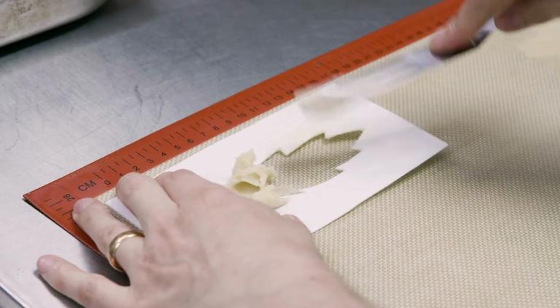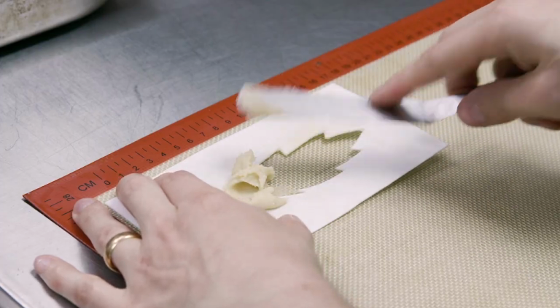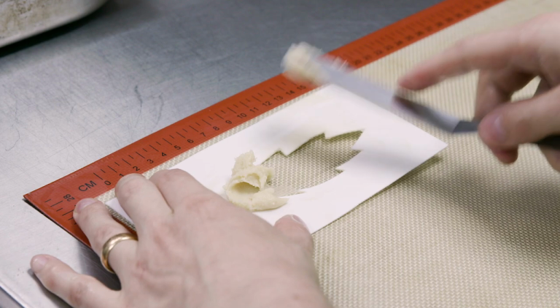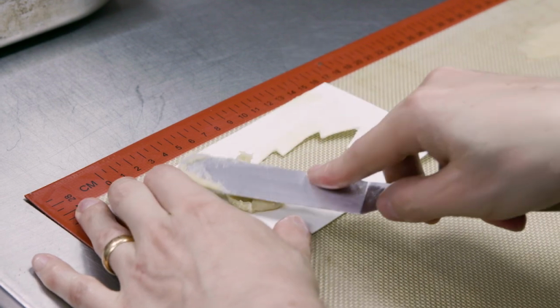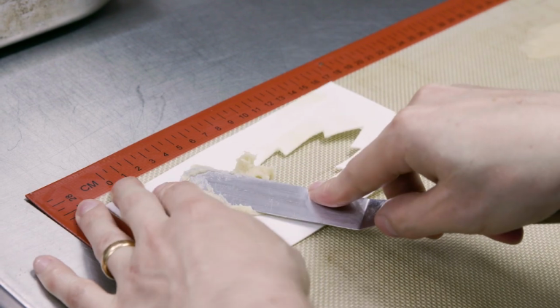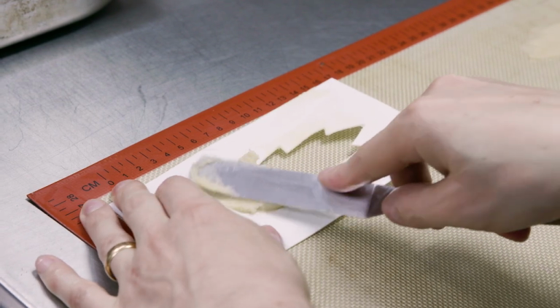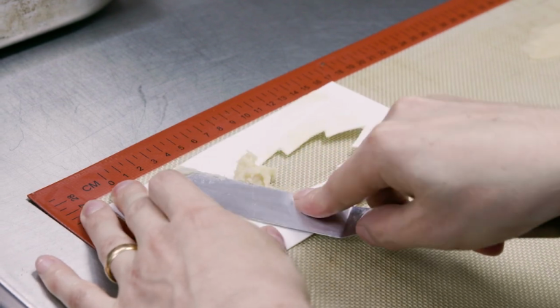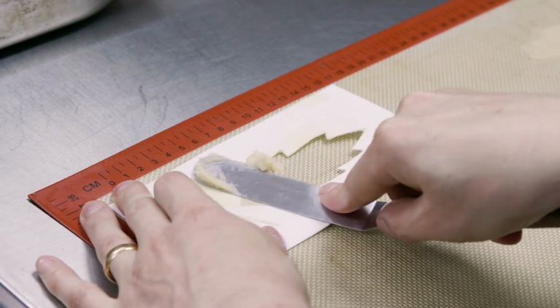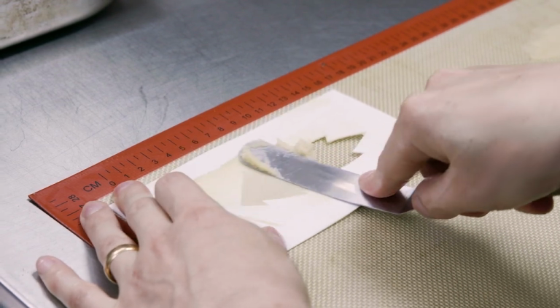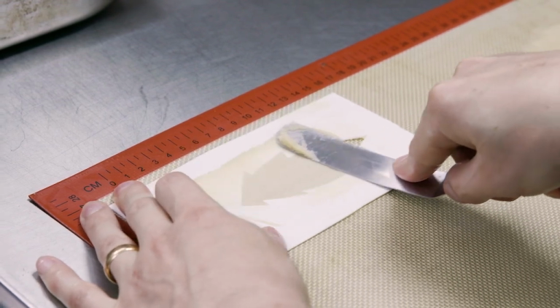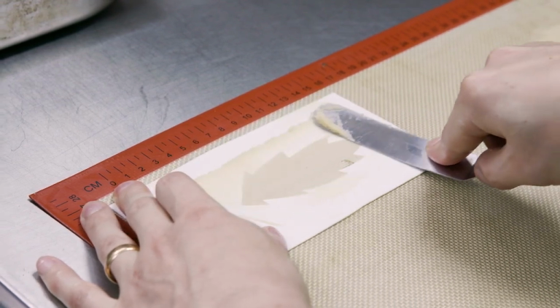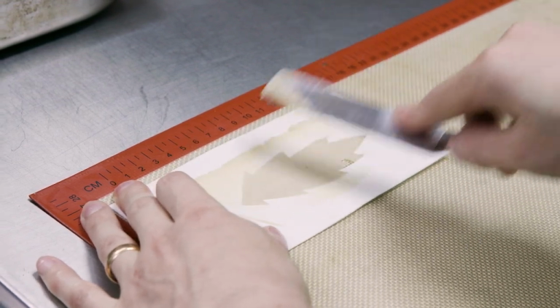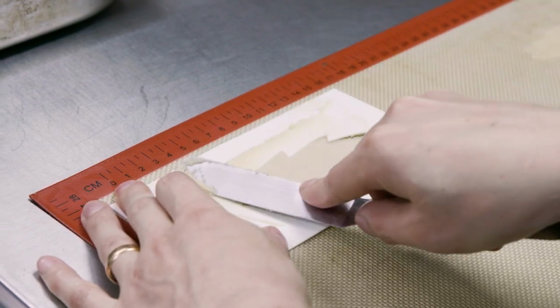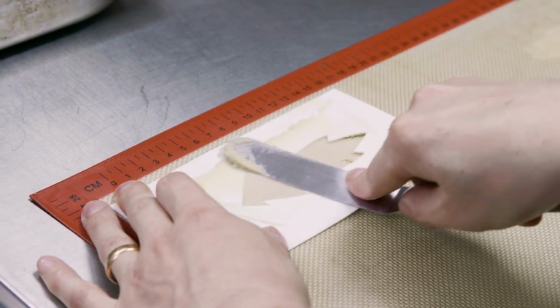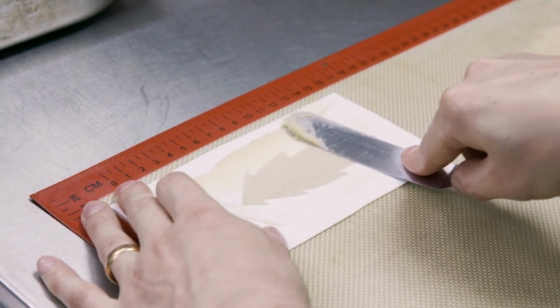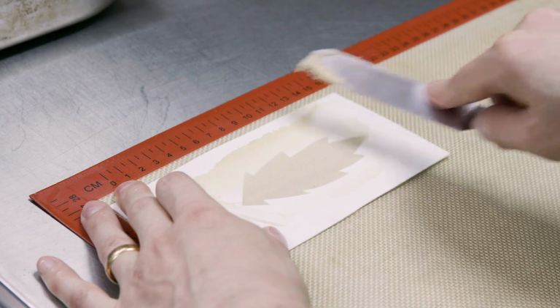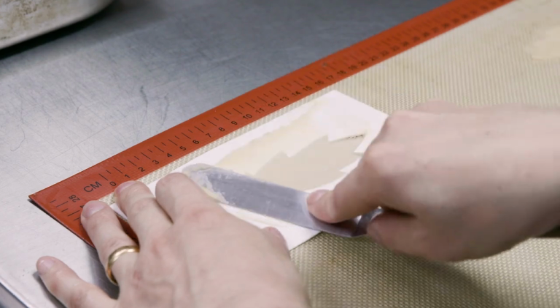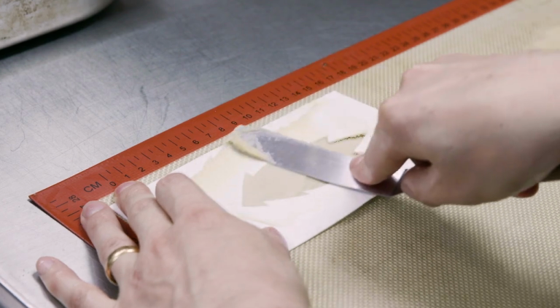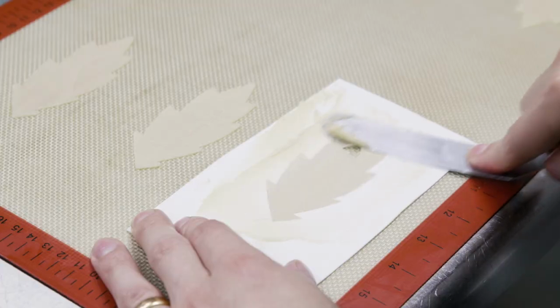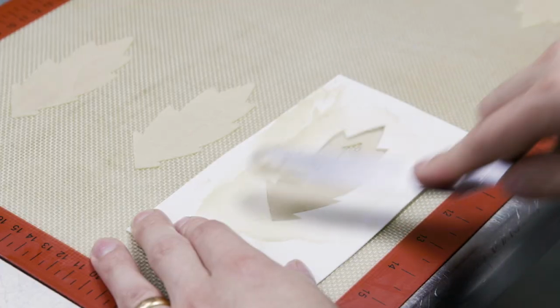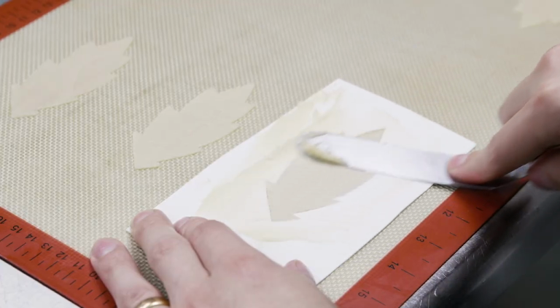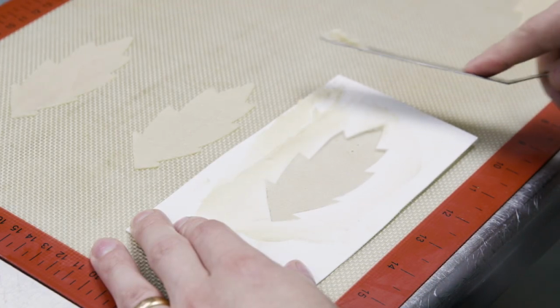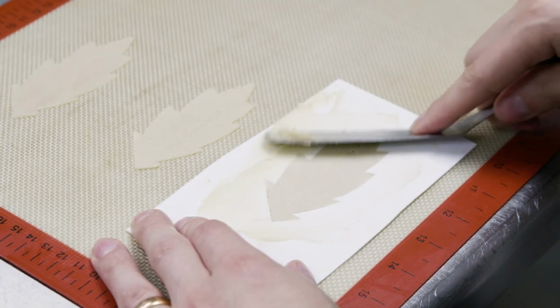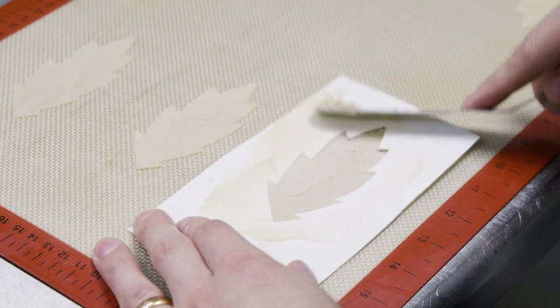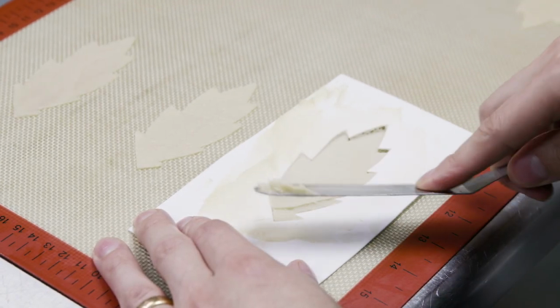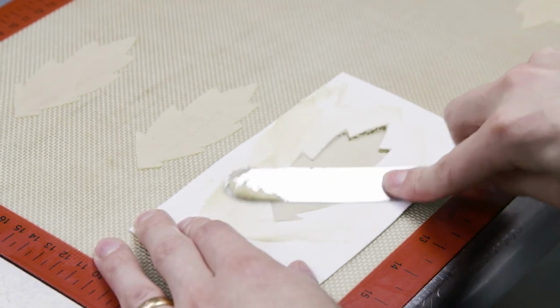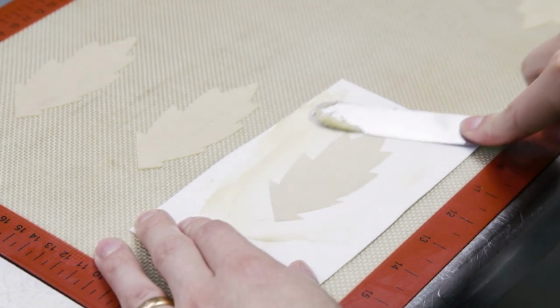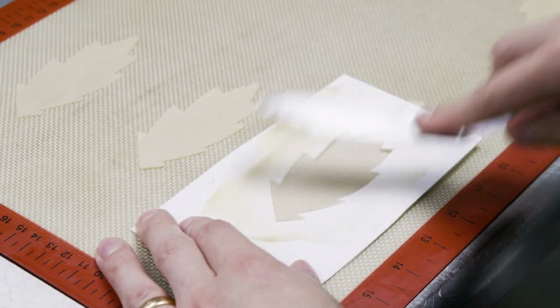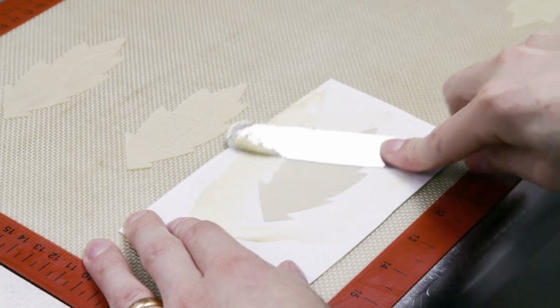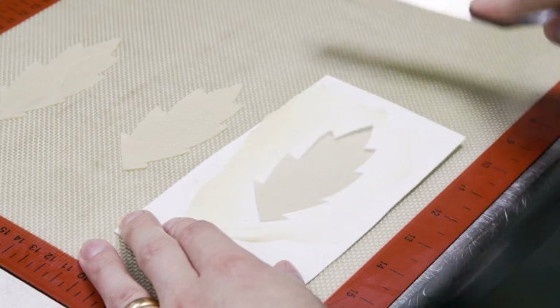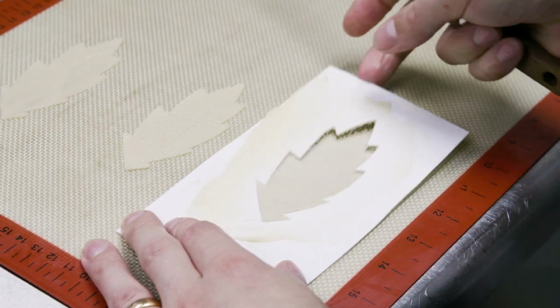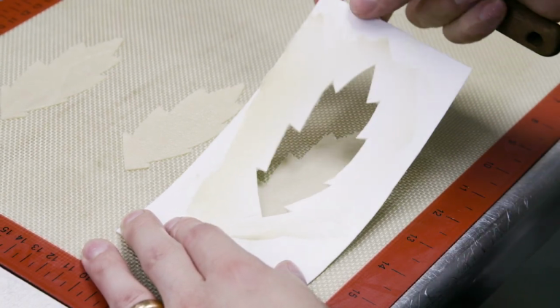Another stencil we're going to make, another tuile. This mixture is a cigar tuile base which we add a lot of citrus zest to. Putting this into the mould, we let this dry out overnight as well before baking it in the oven.